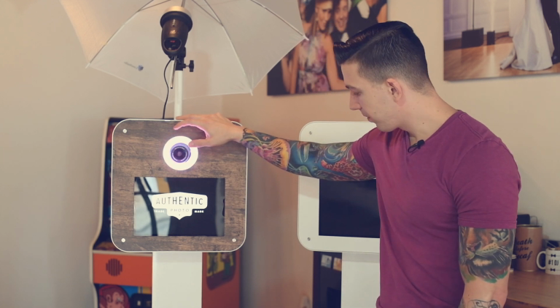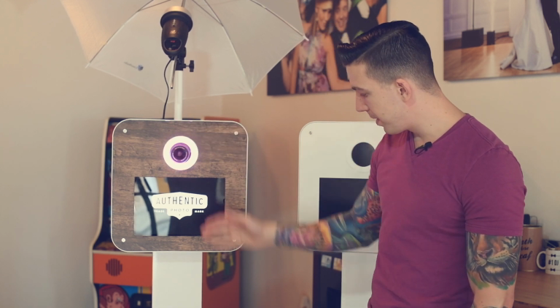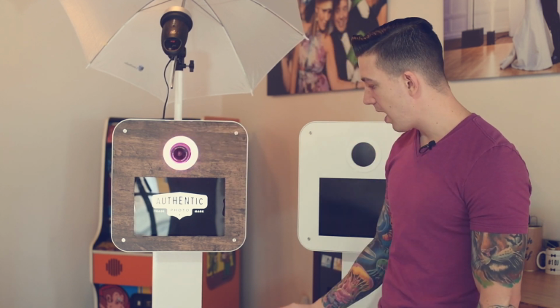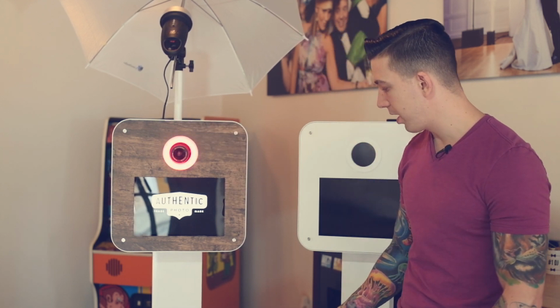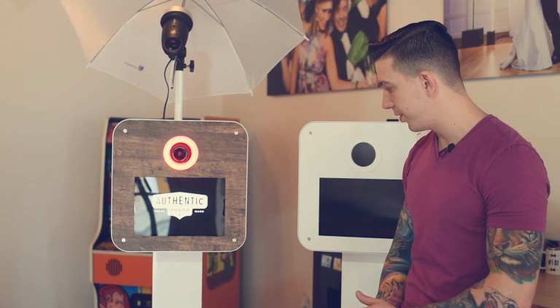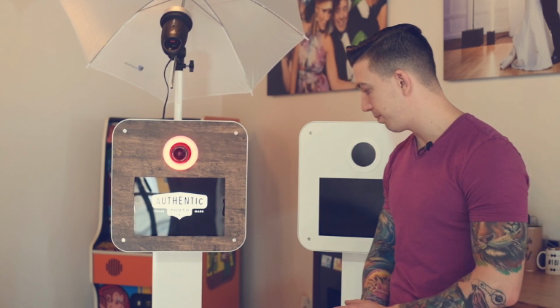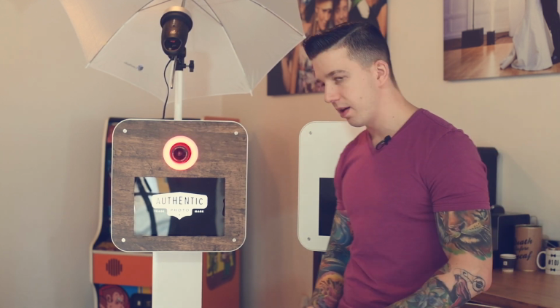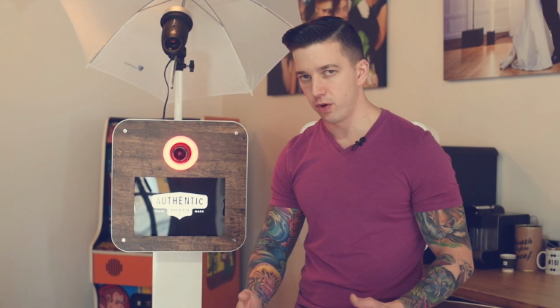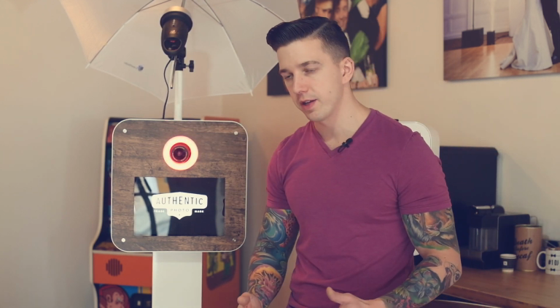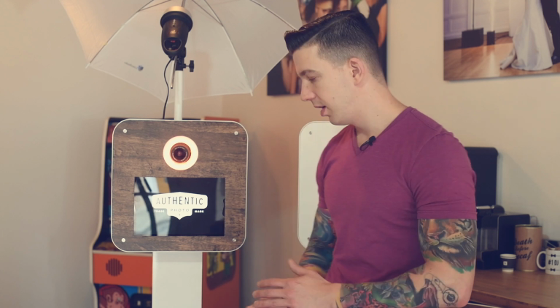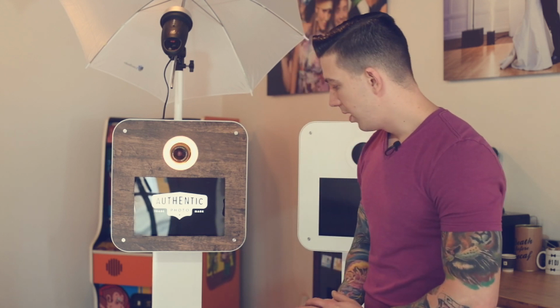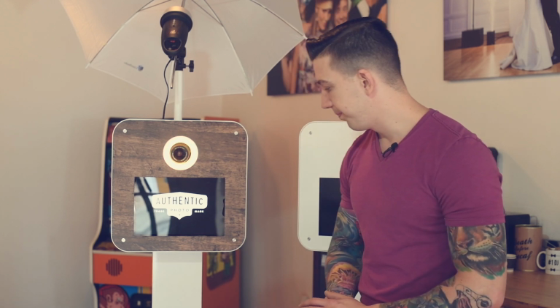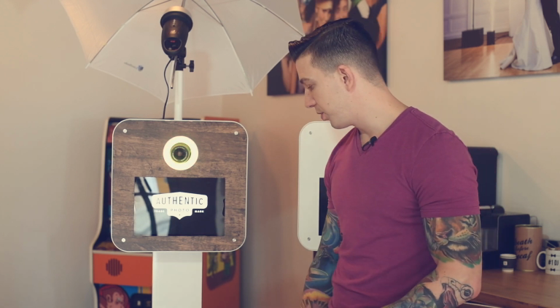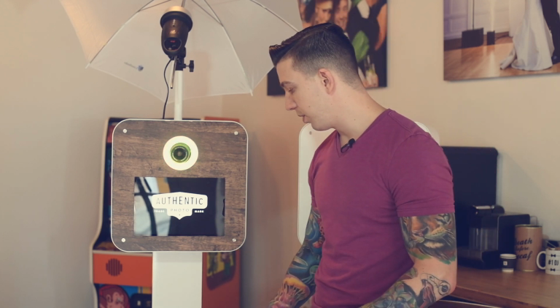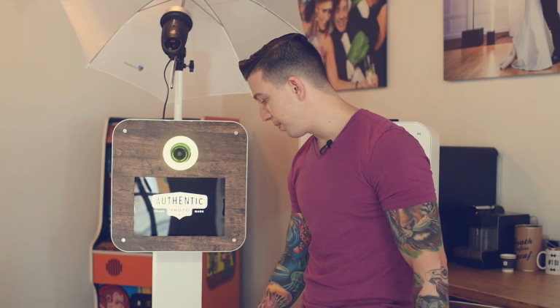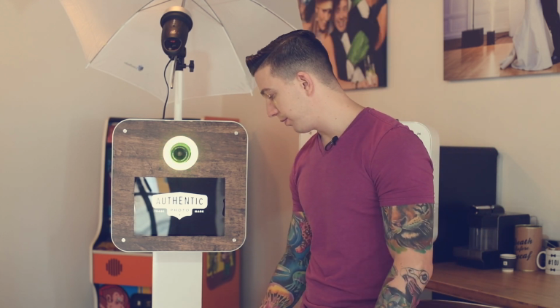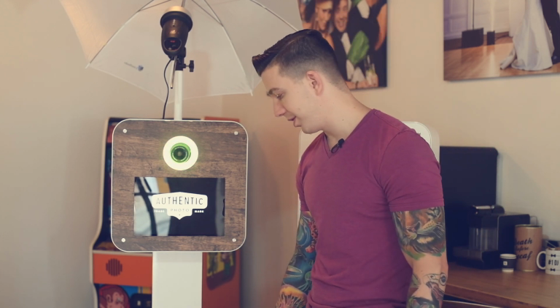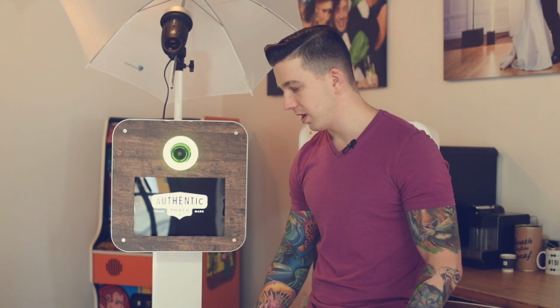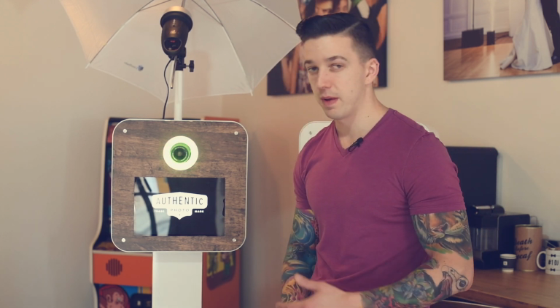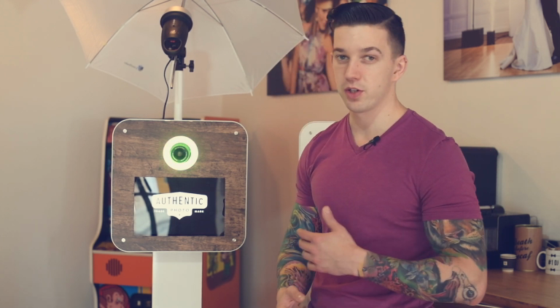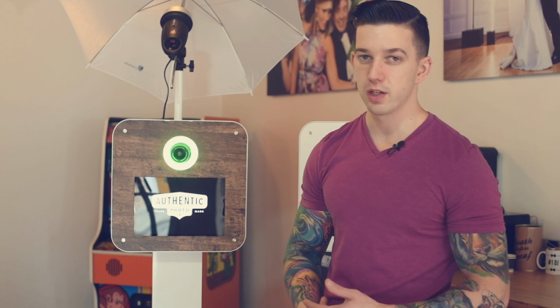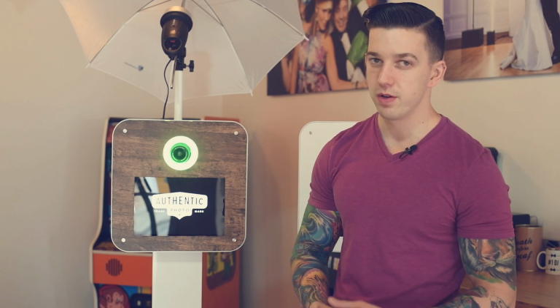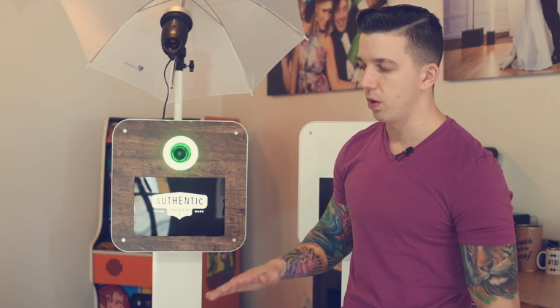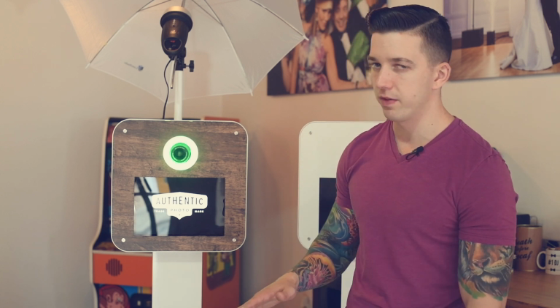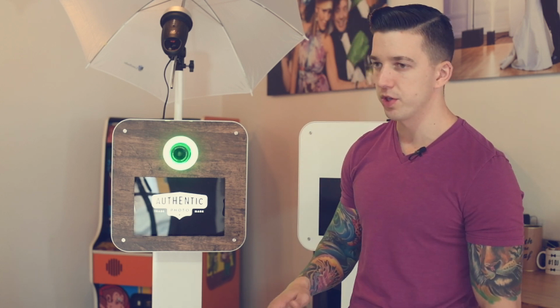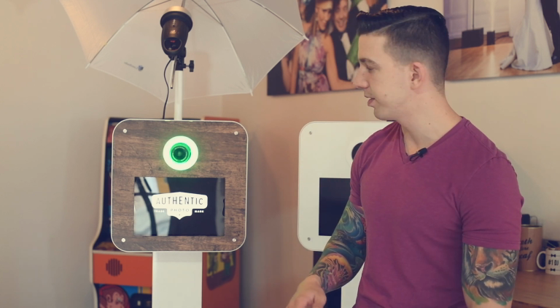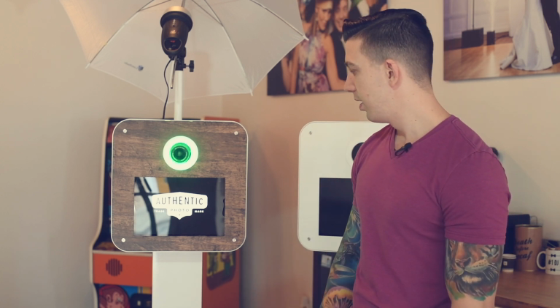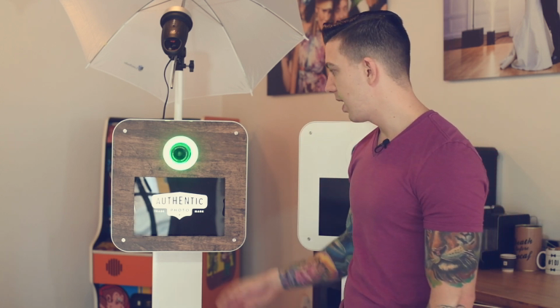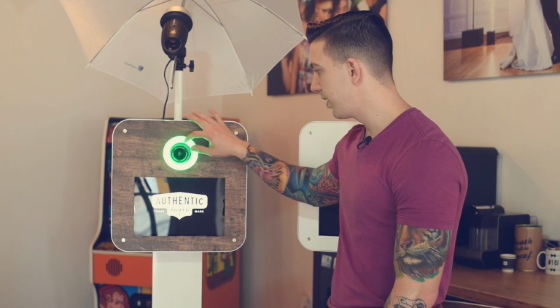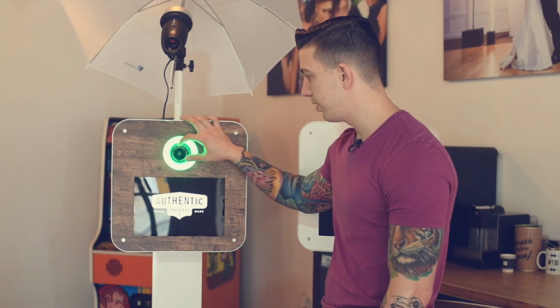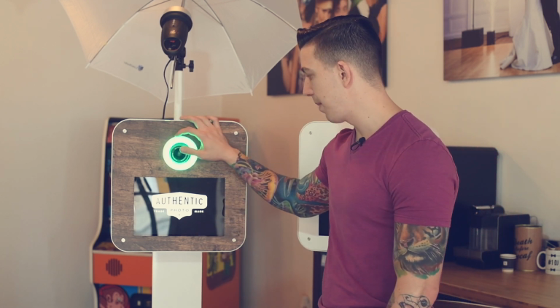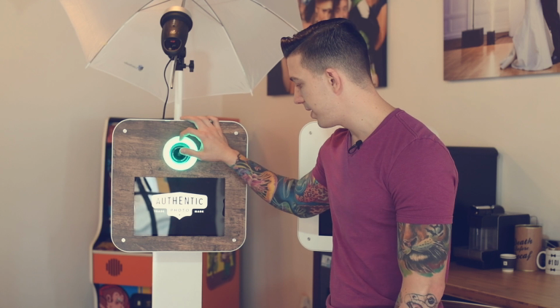It's a 3-piece stand, which is great because it breaks down into a small package. You can also use it with just two pieces — if you're doing a small kids party you can really lower the height of the booth, which is nice. It does have a tilt element to tilt the camera up and down.